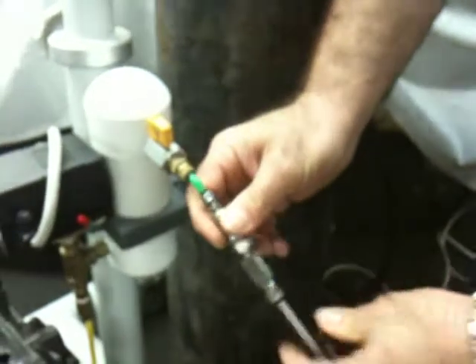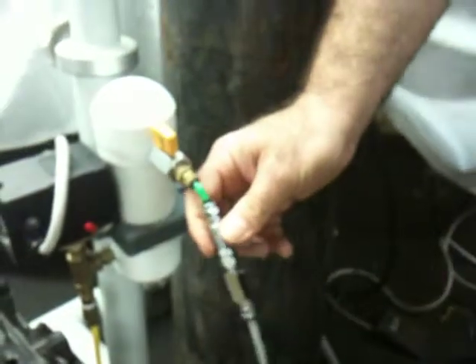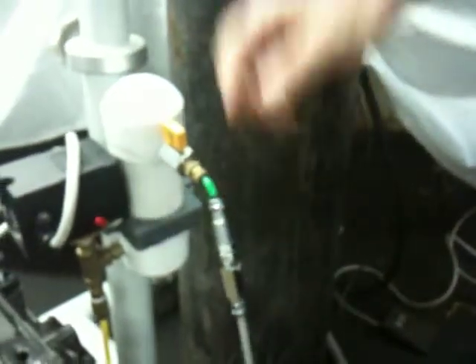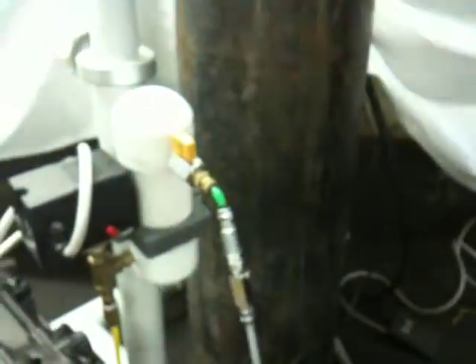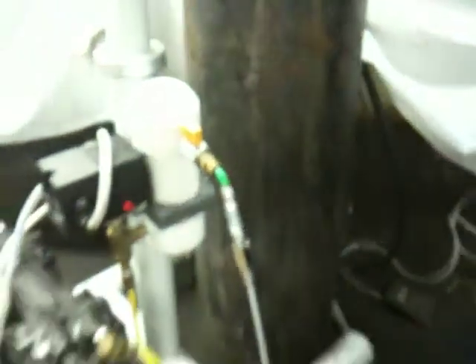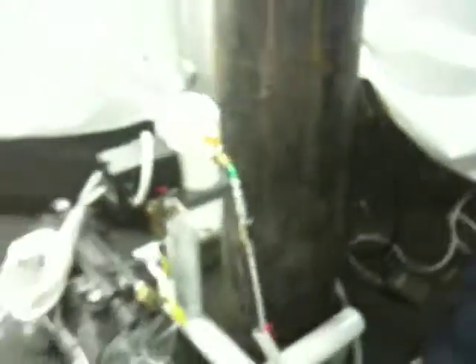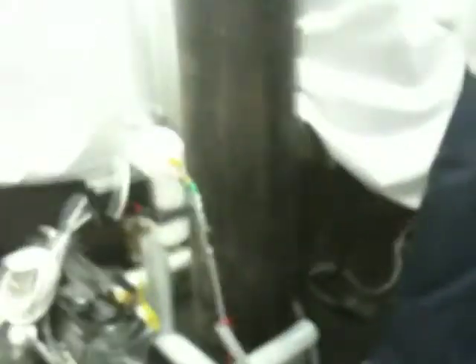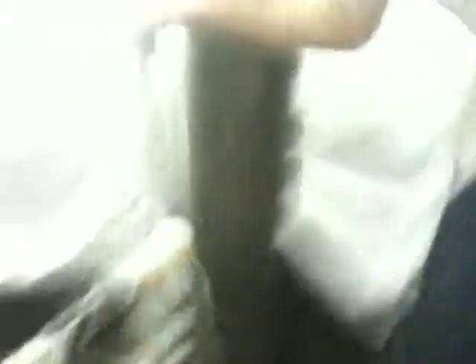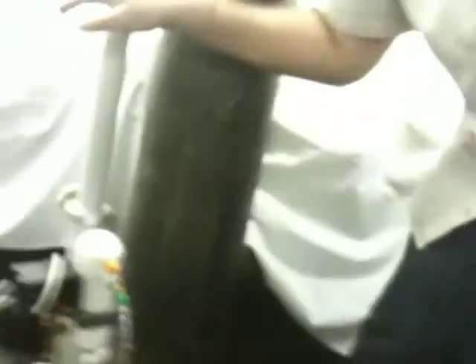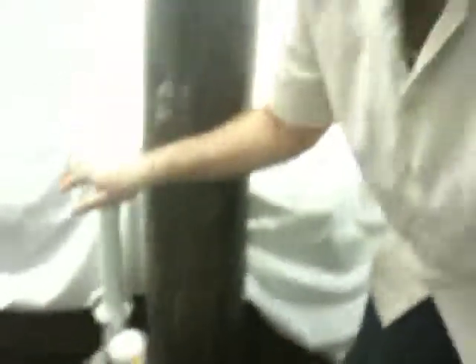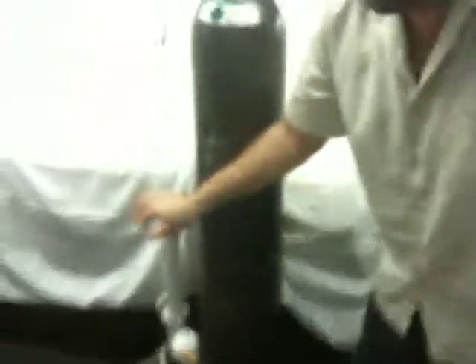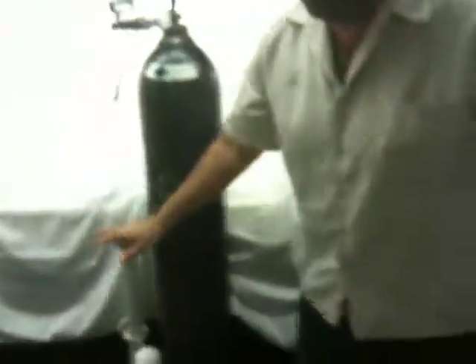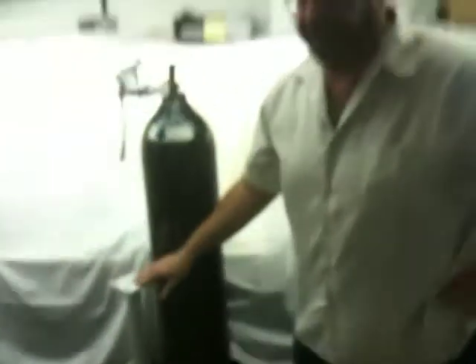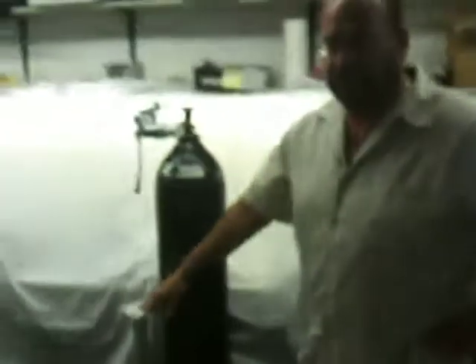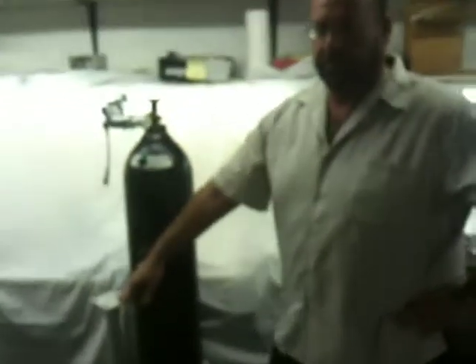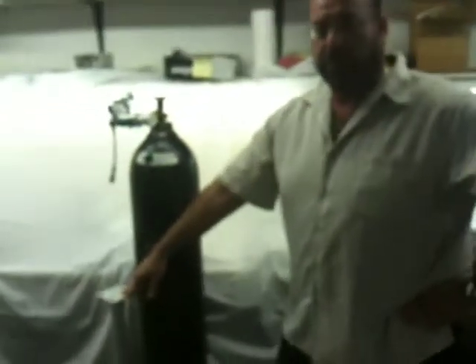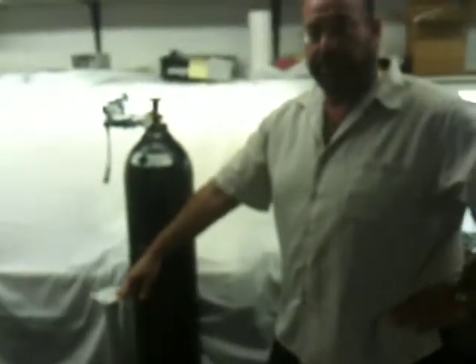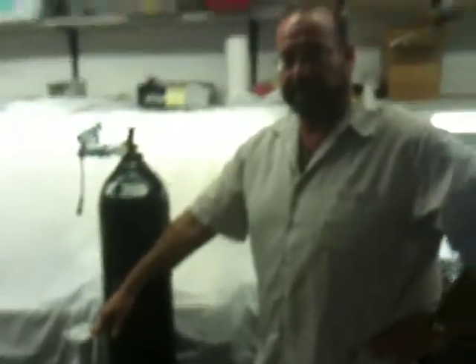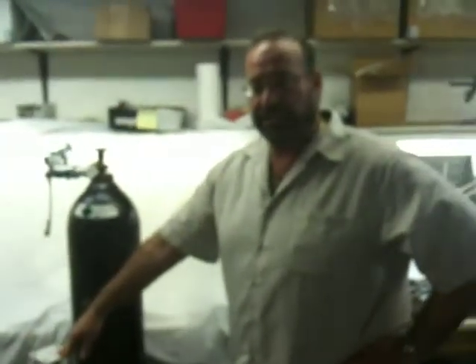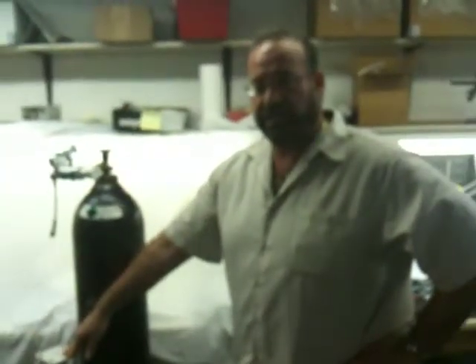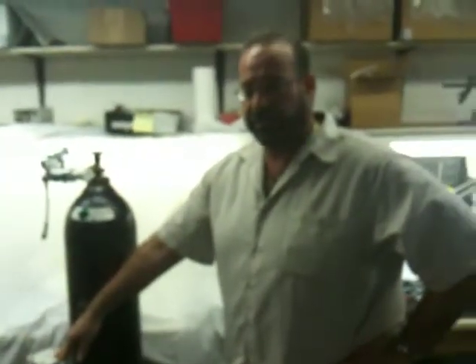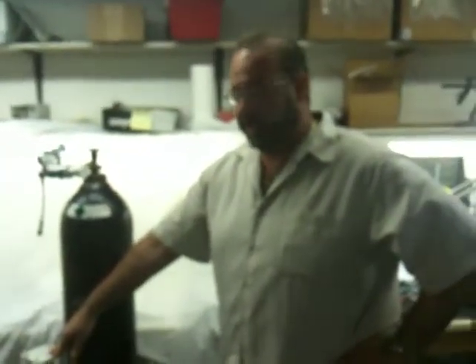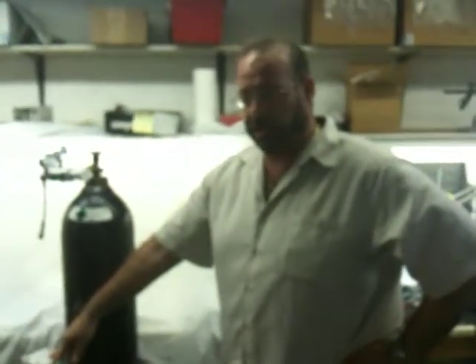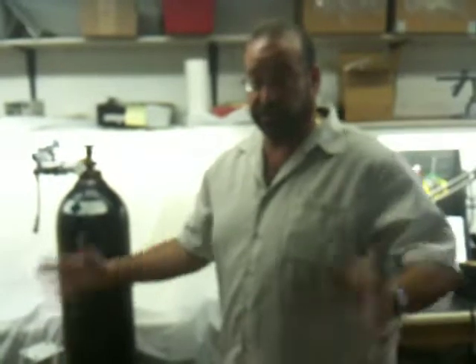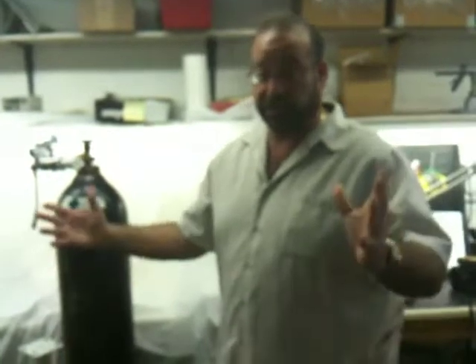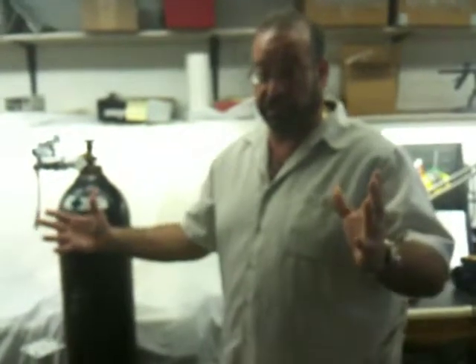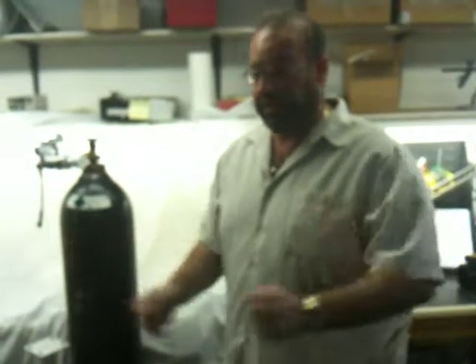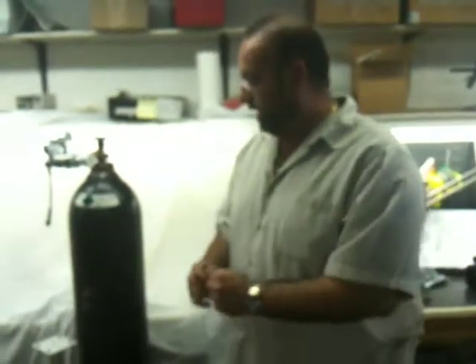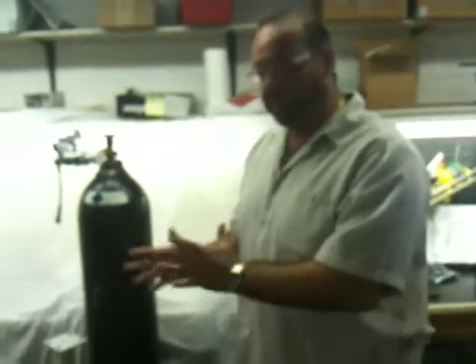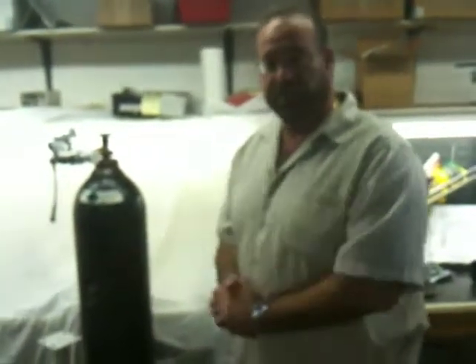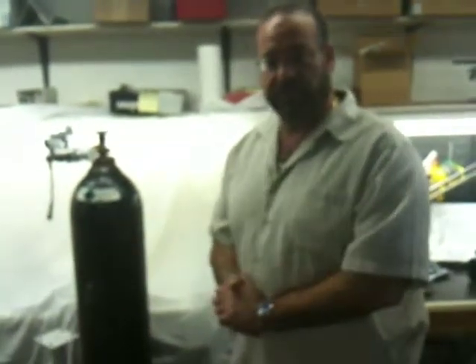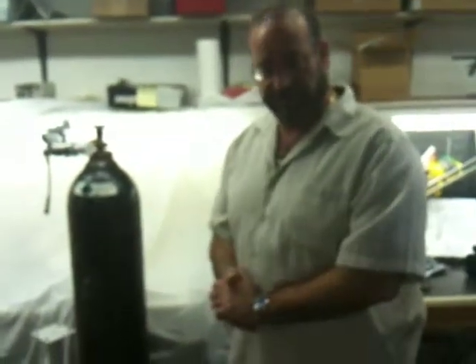If you have any questions, you can call us toll free at 1-800-445-8581 or email me at steve@anglerusa.com. That's pretty much a quick demo — if you have any questions, just give us a call. Thank you.